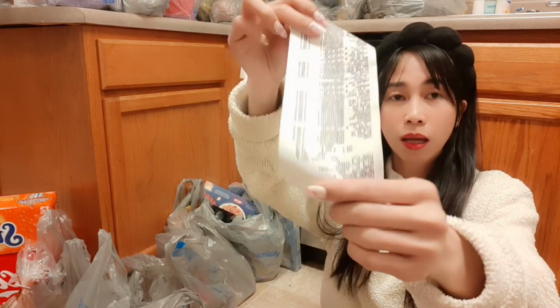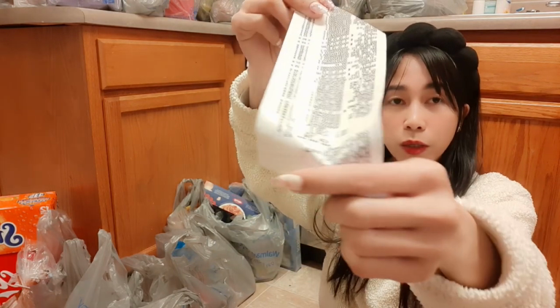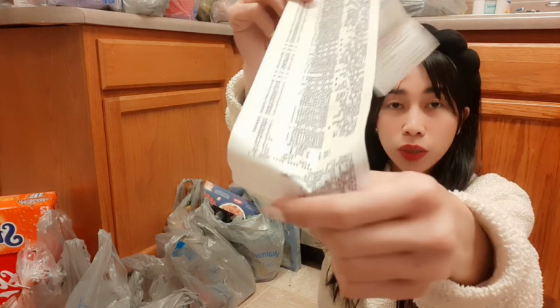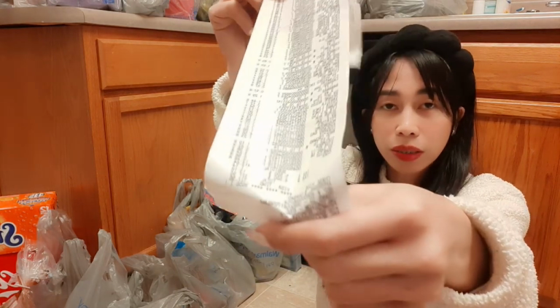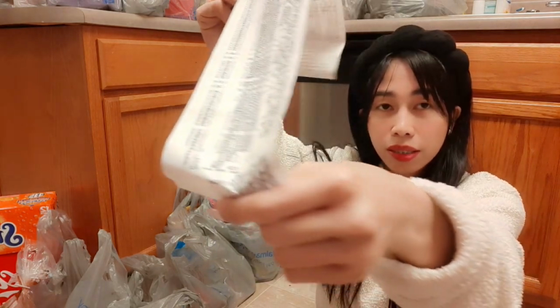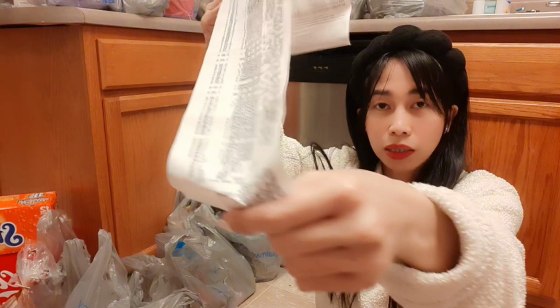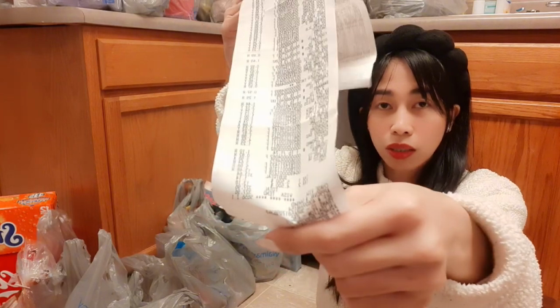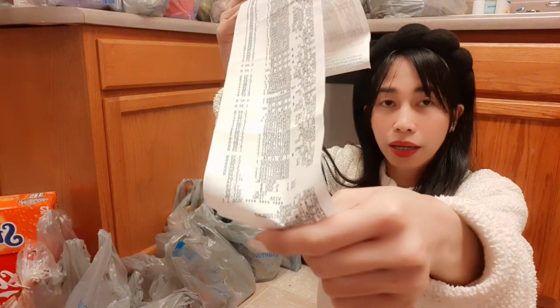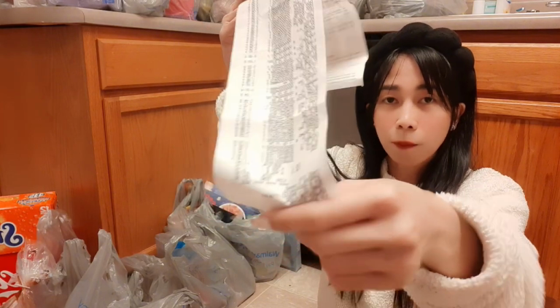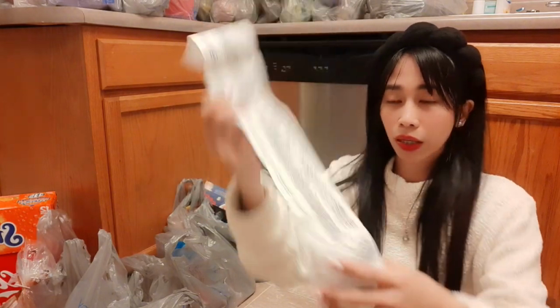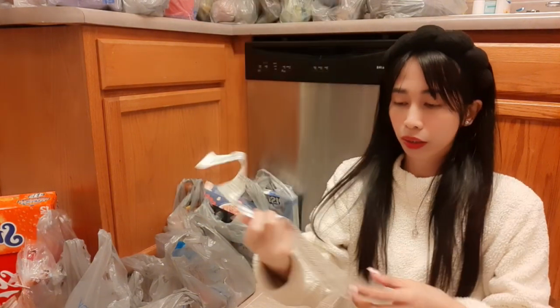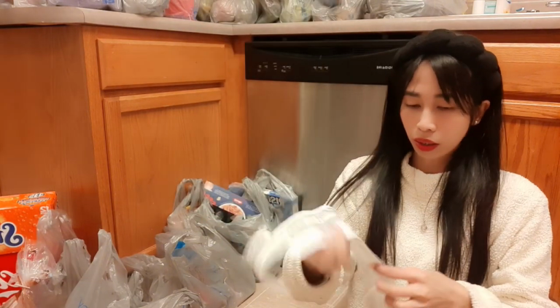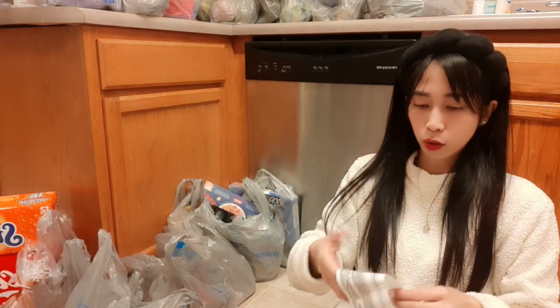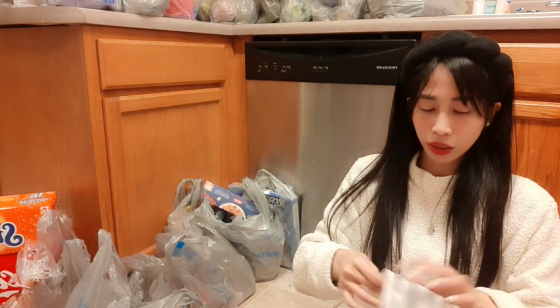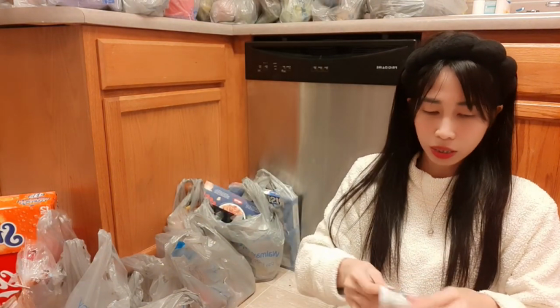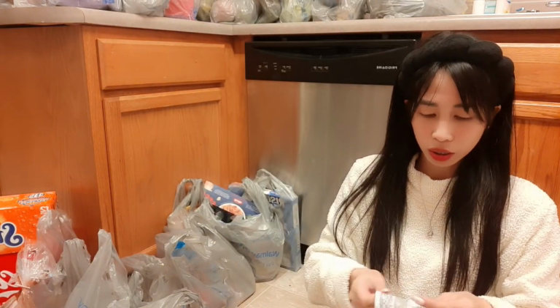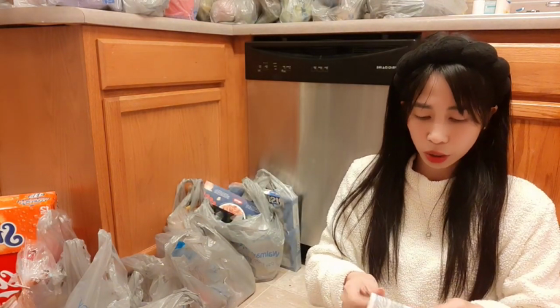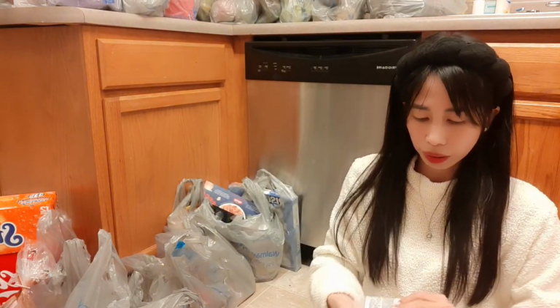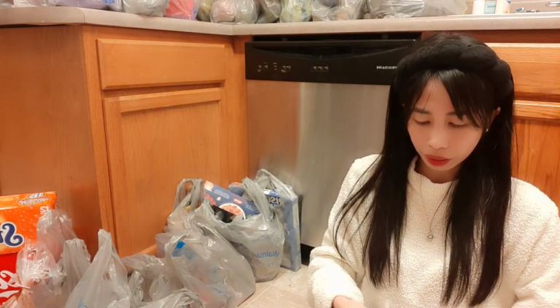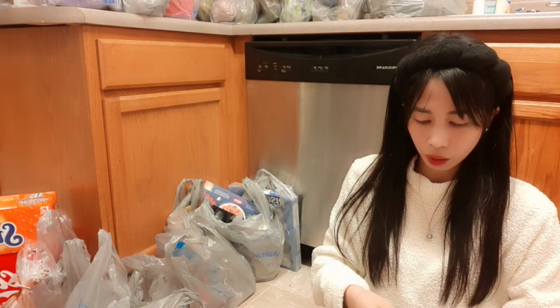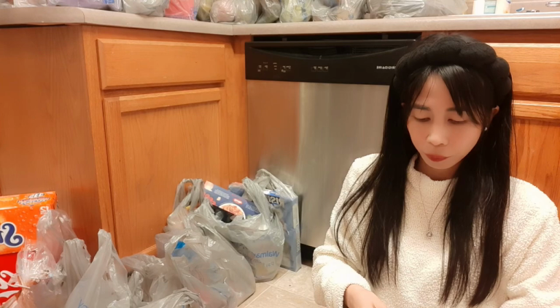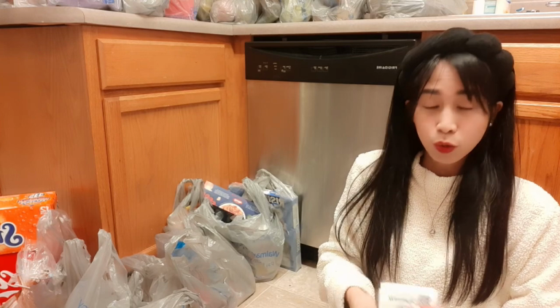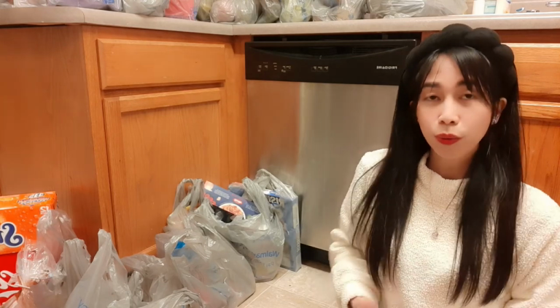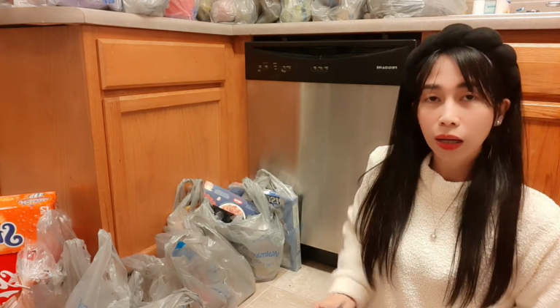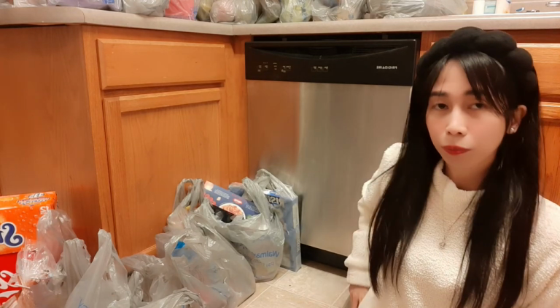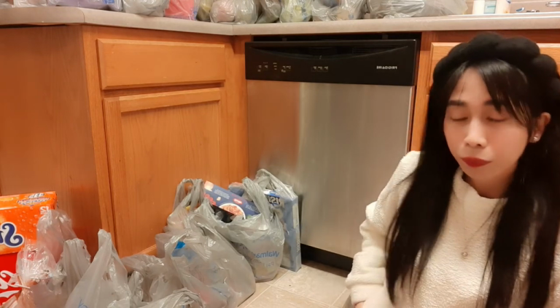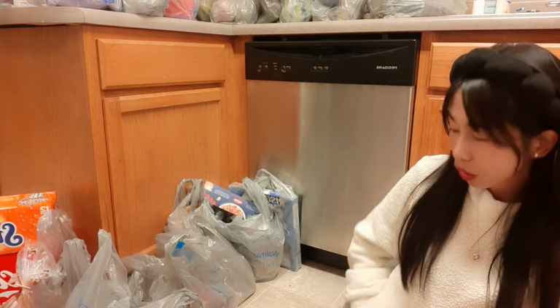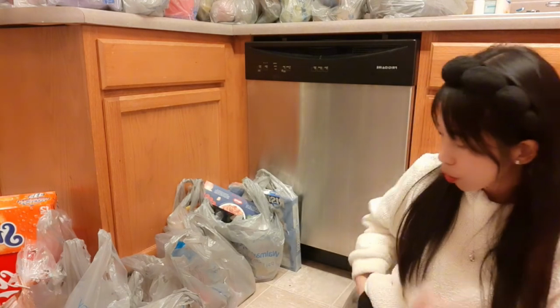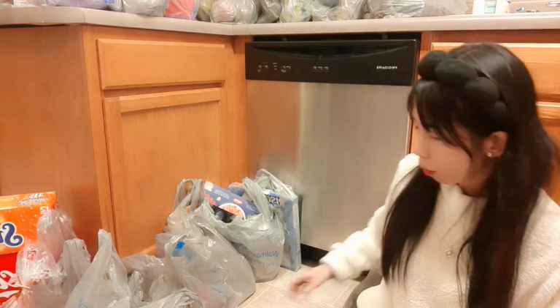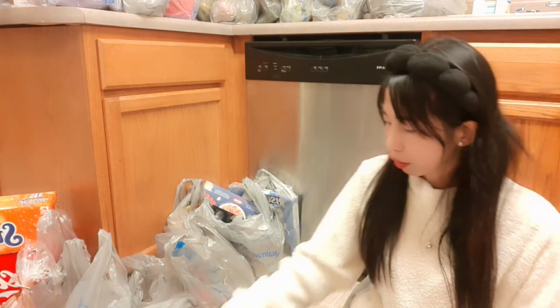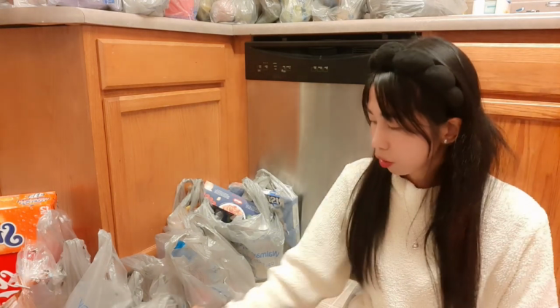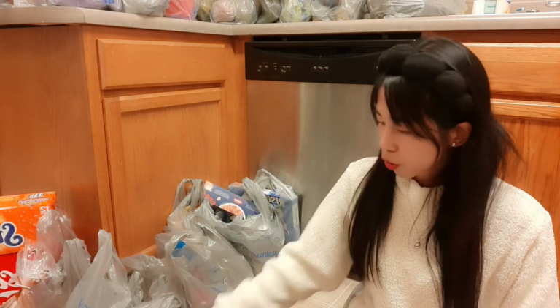But it's worth it because everything is here. We're going to unpack it for a while, so let's go back.